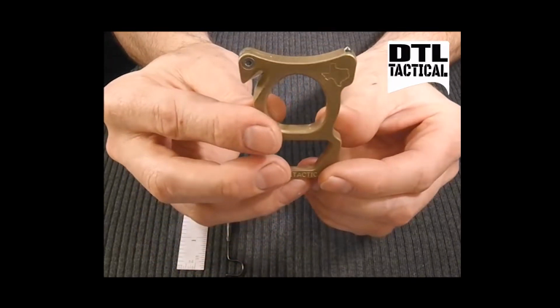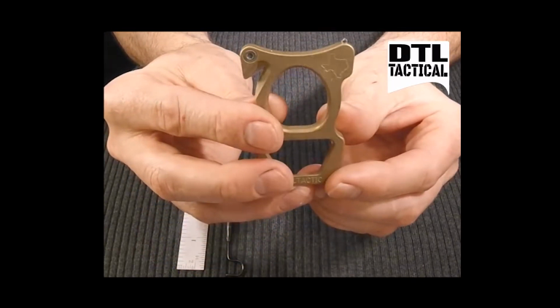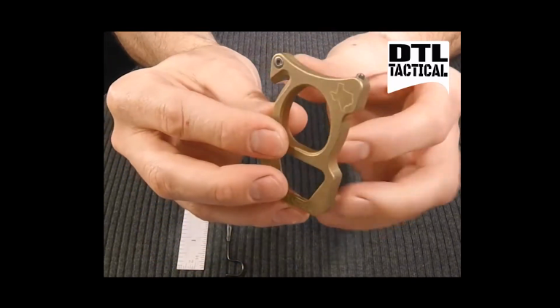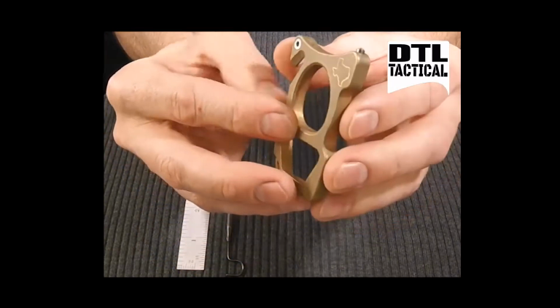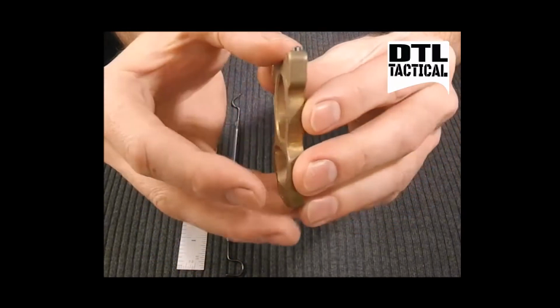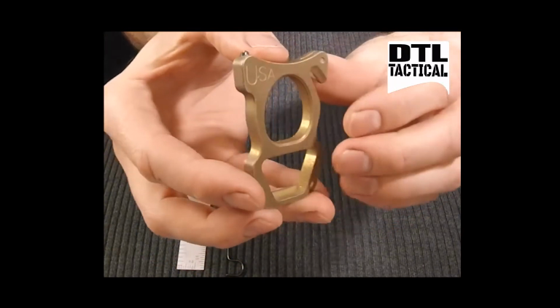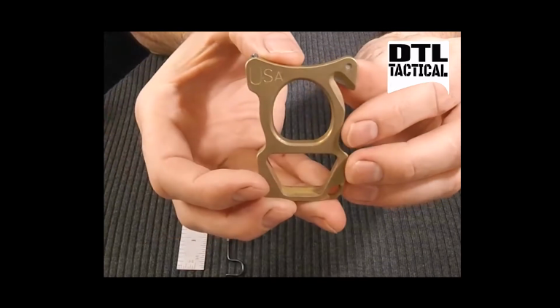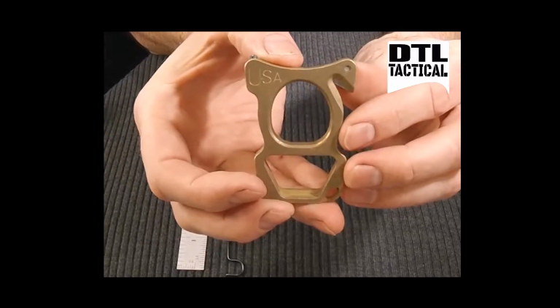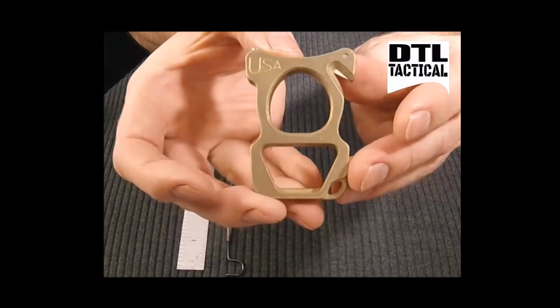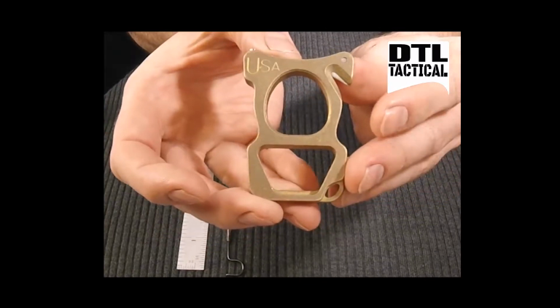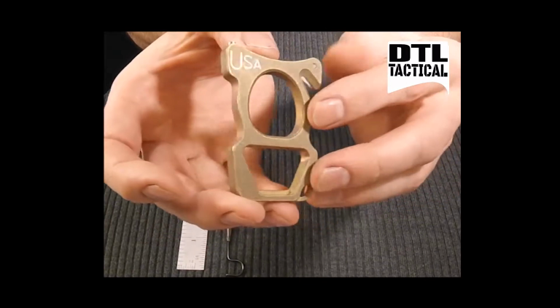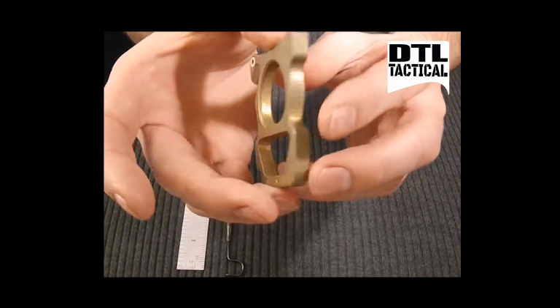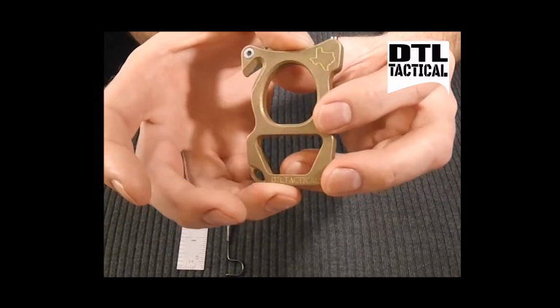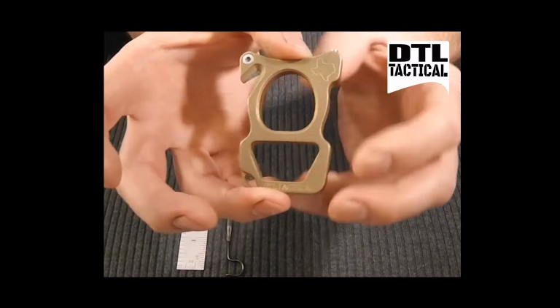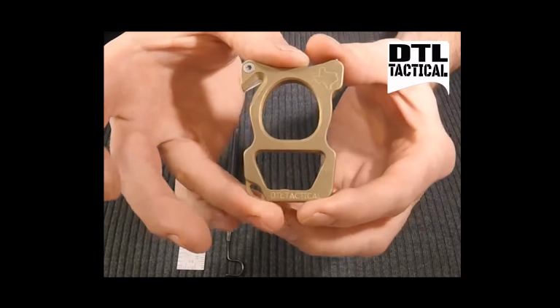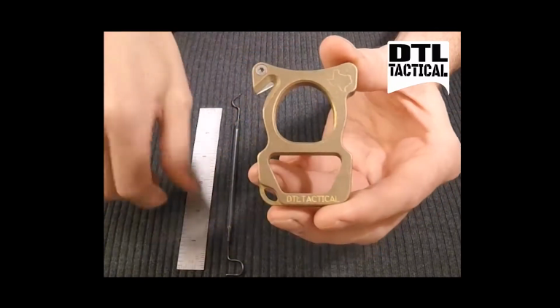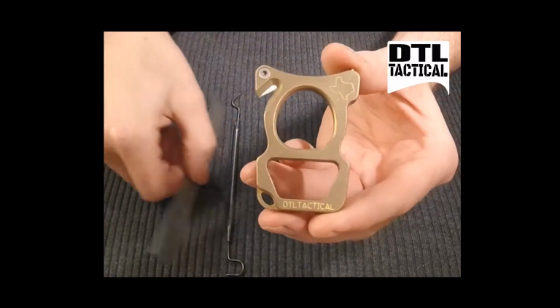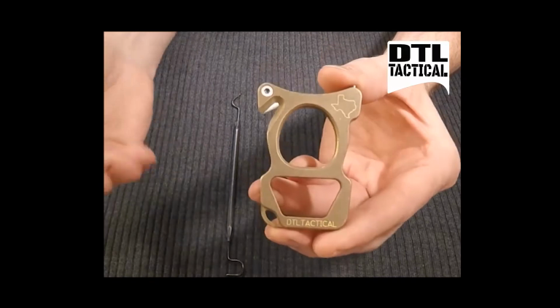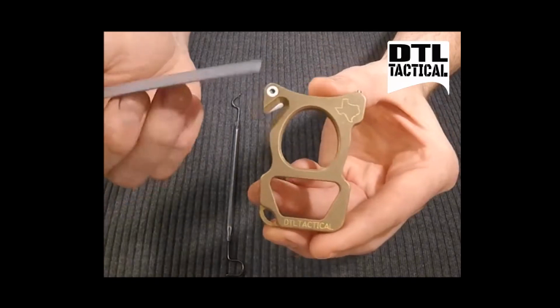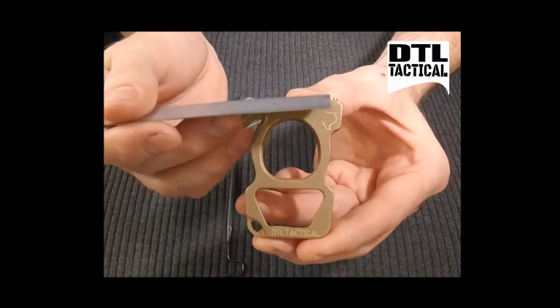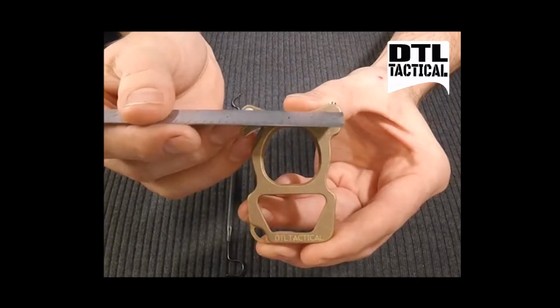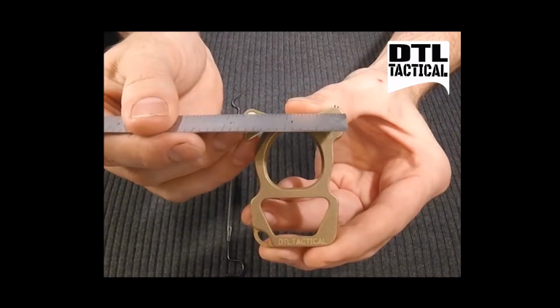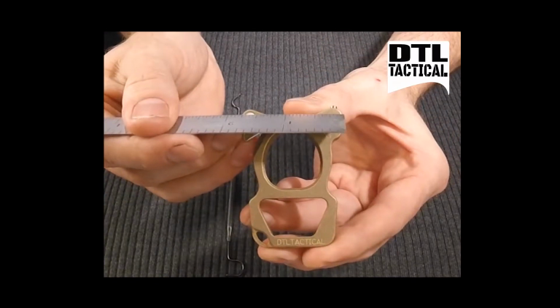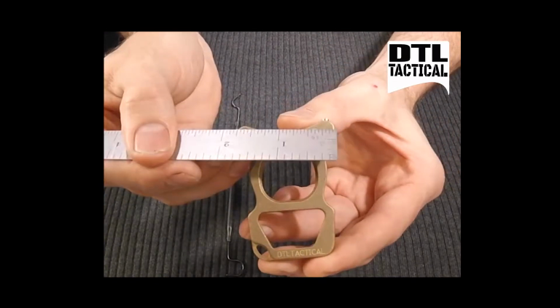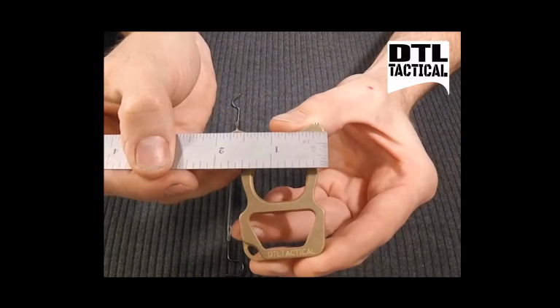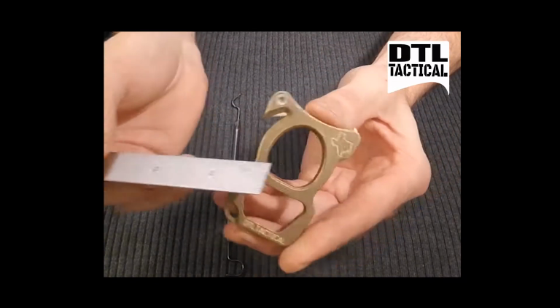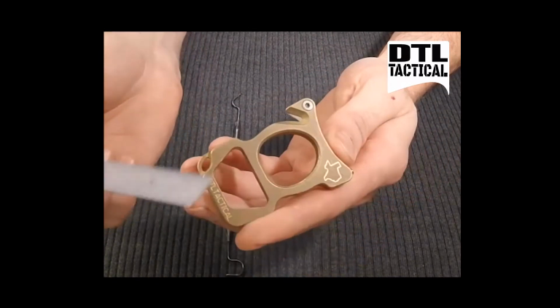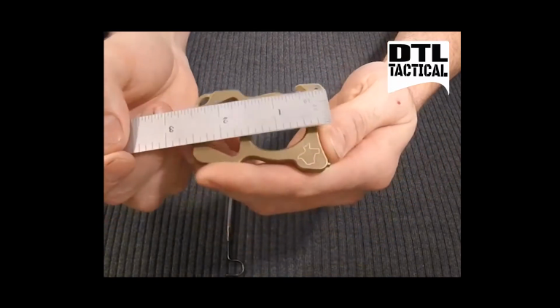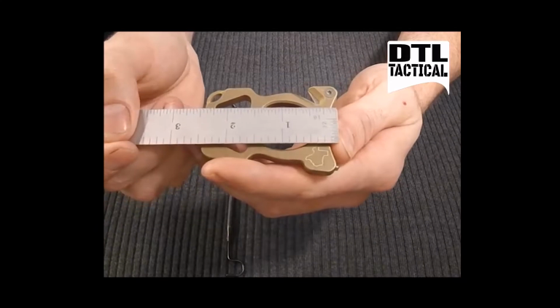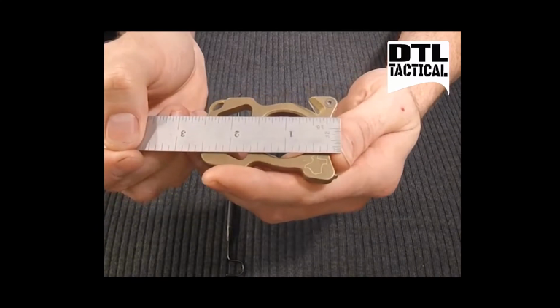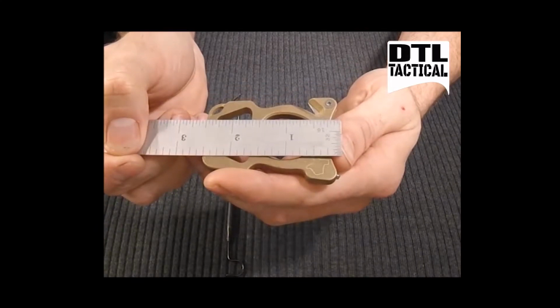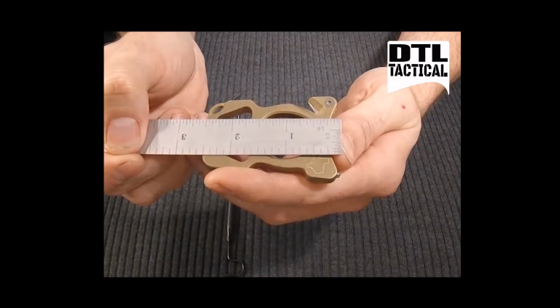It weighs 2.1 ounces, is a quarter inch thick, one and three quarter inches wide, and two and a half inches long.